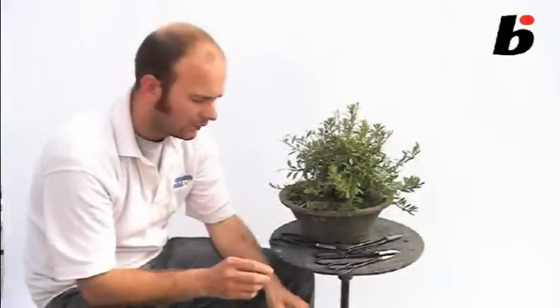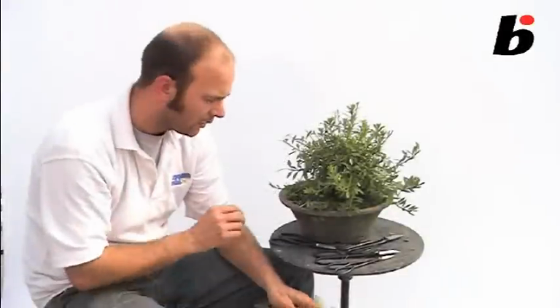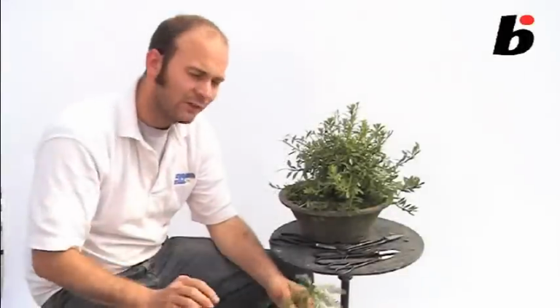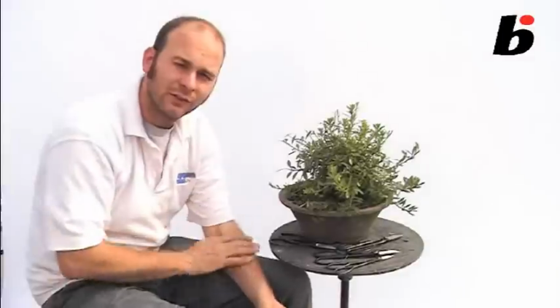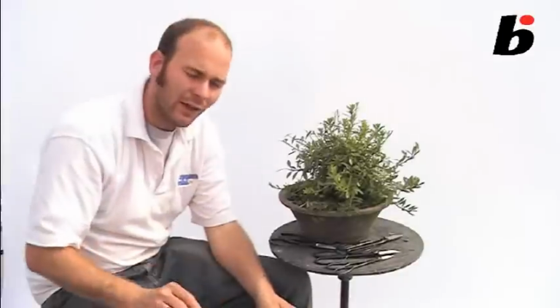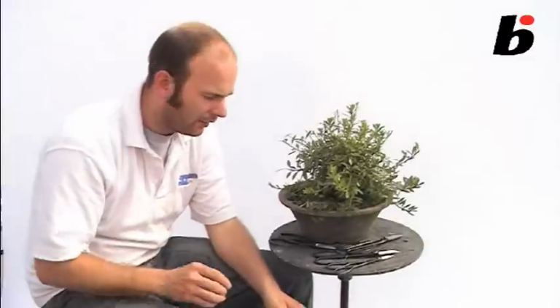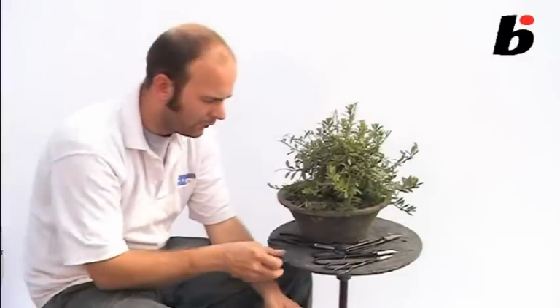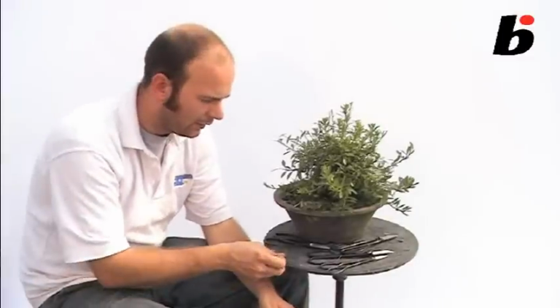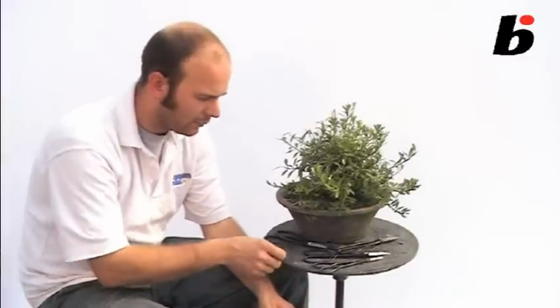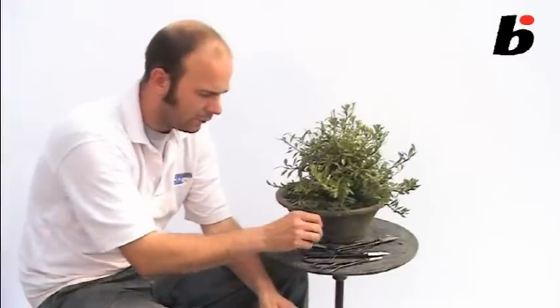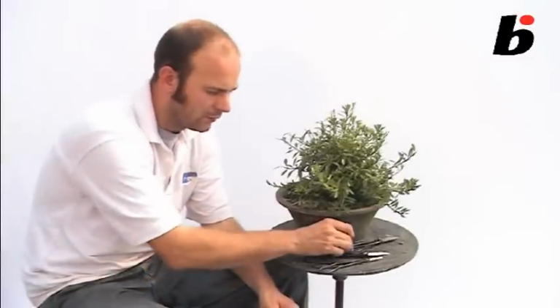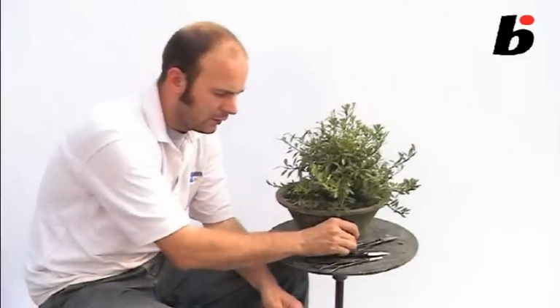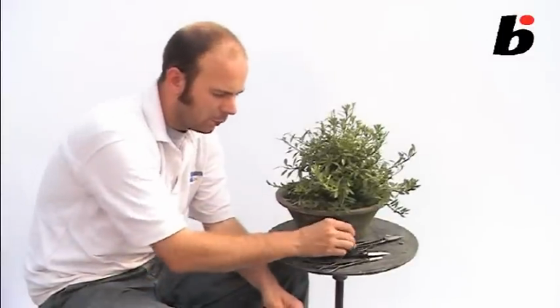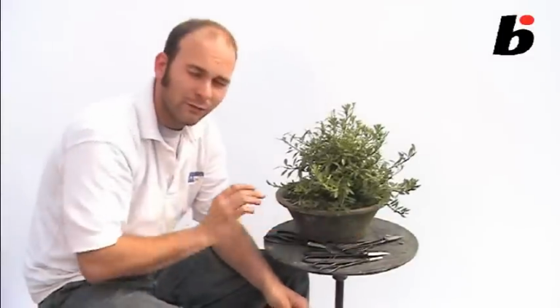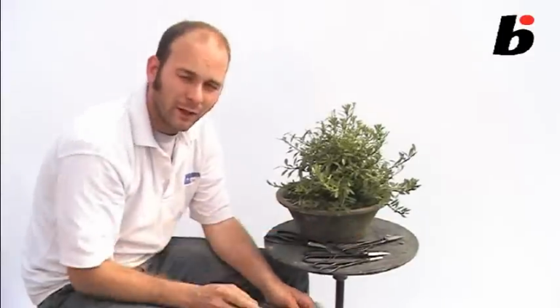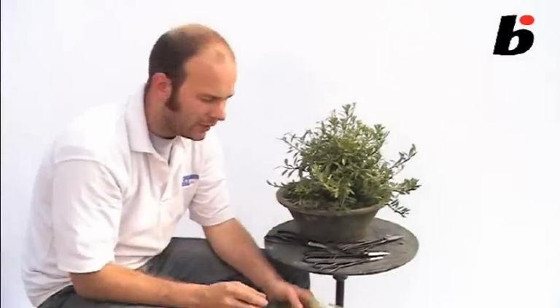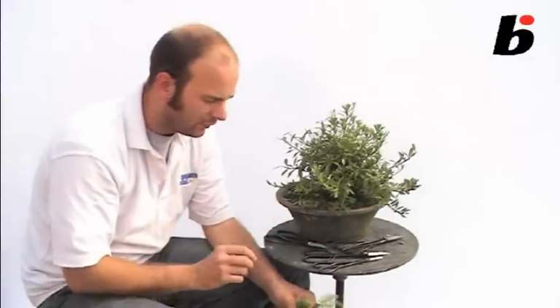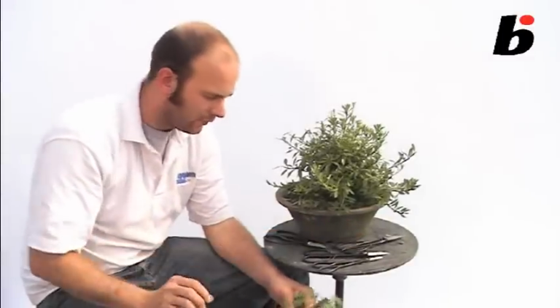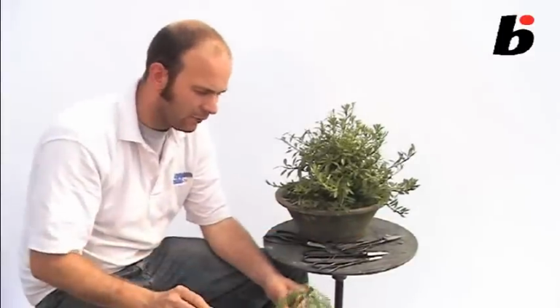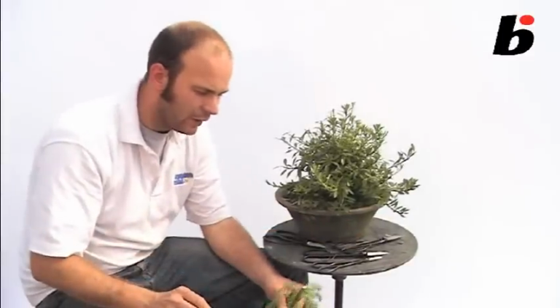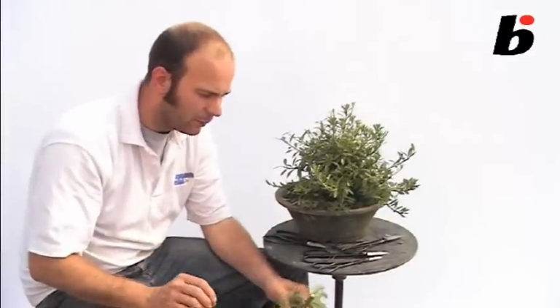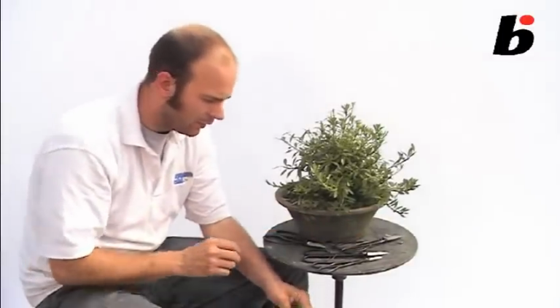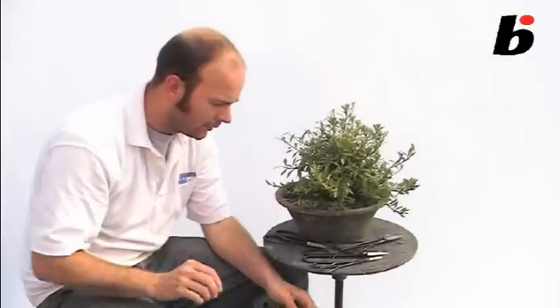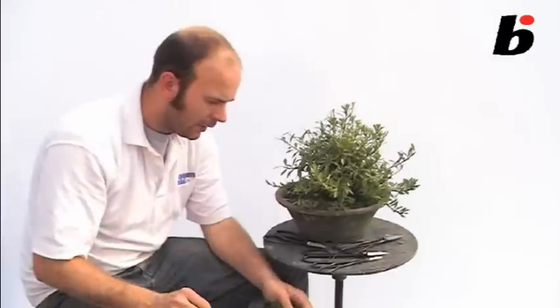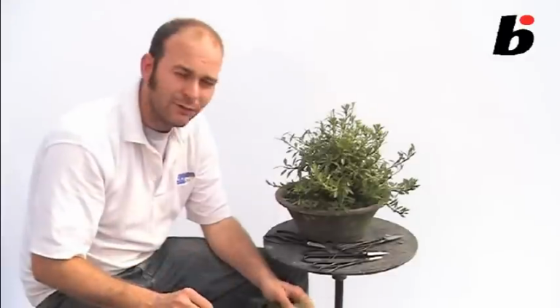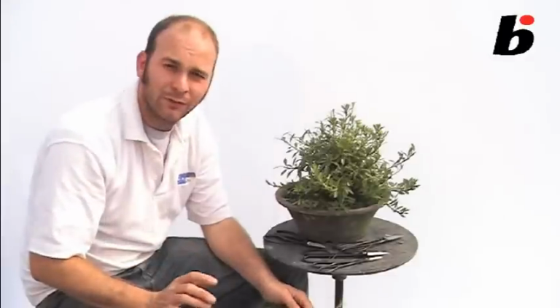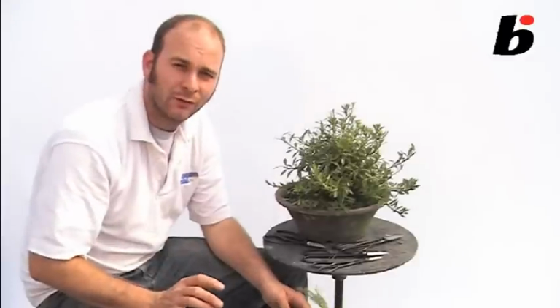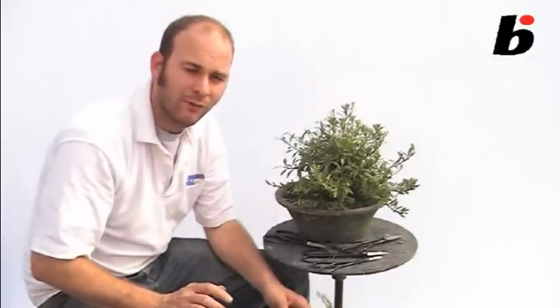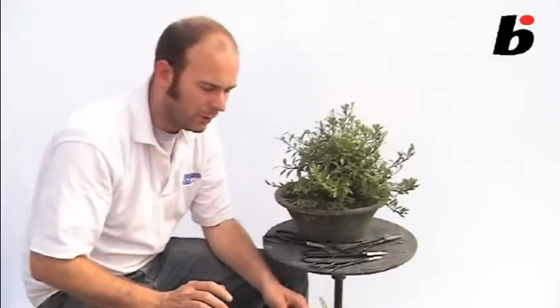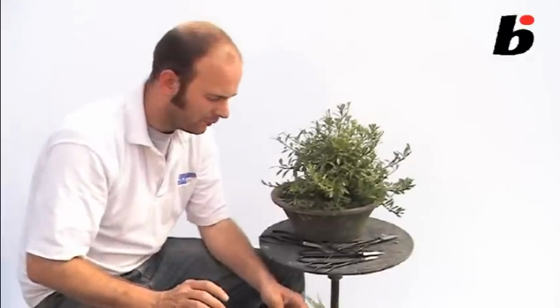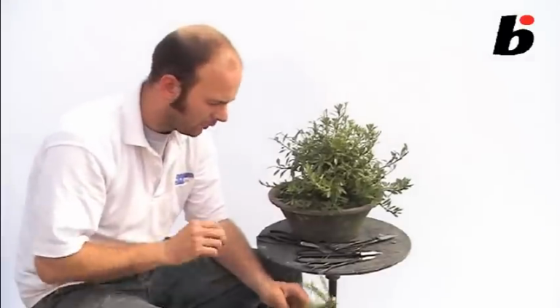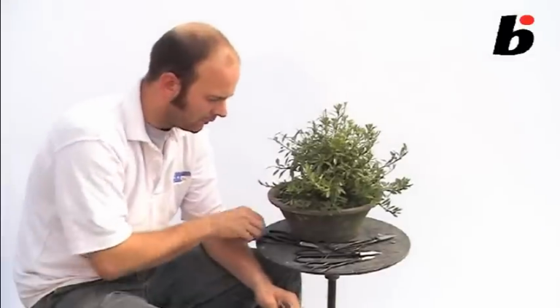So now we're going to look at scissors, and for the beginner there can often be a bewildering range of scissors available for bonsai. Each of them has their own specific purpose, and we'll look at those.